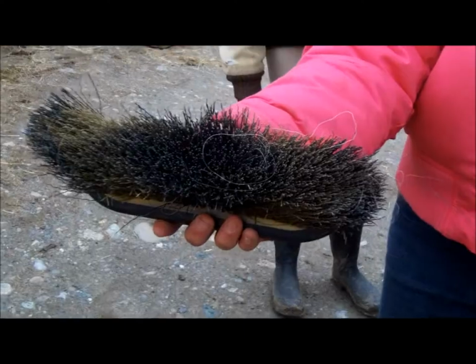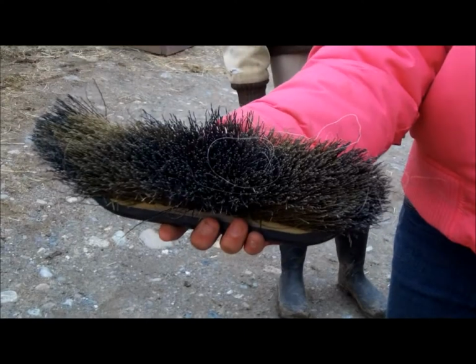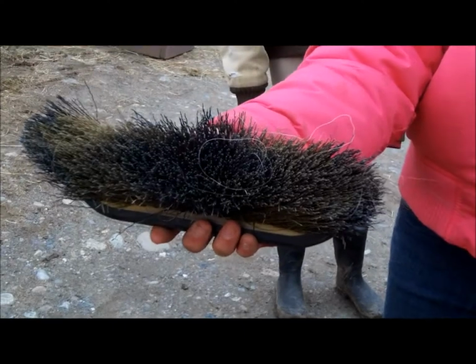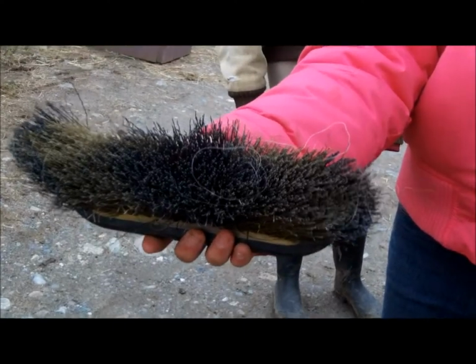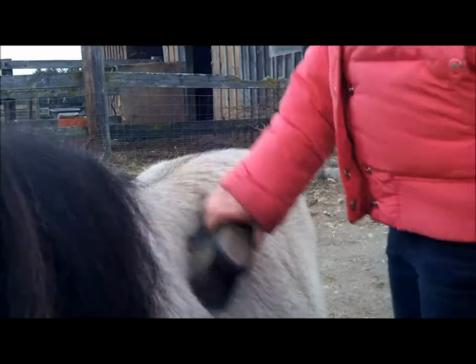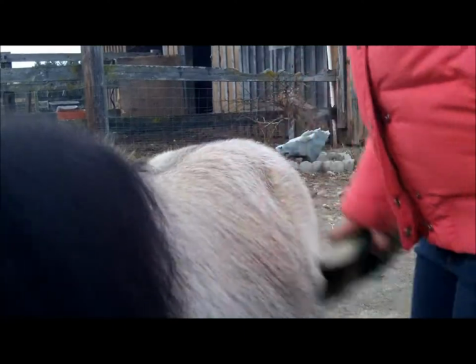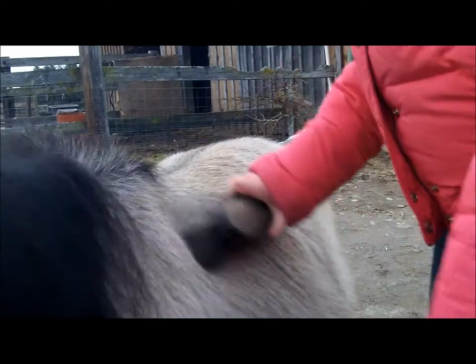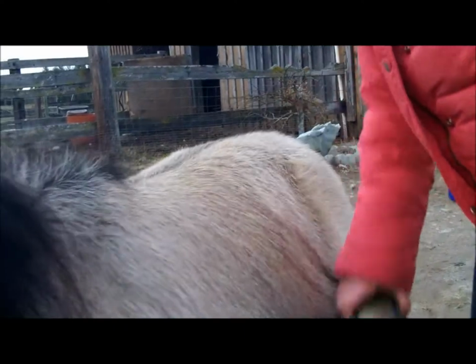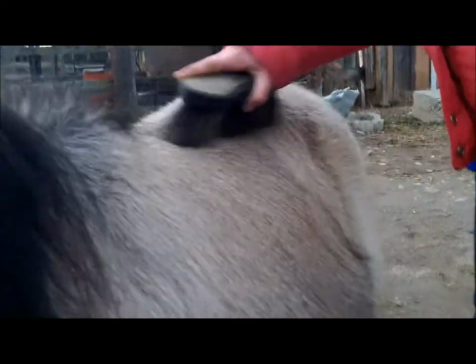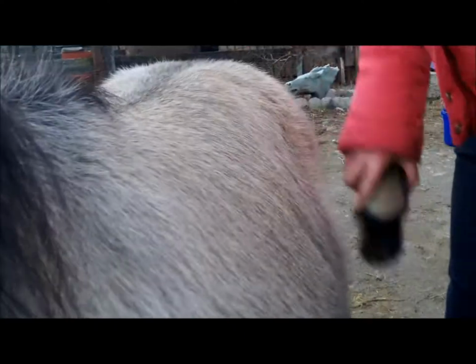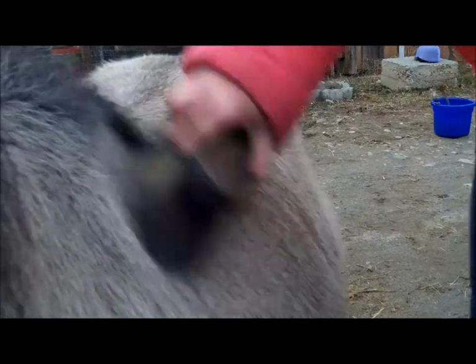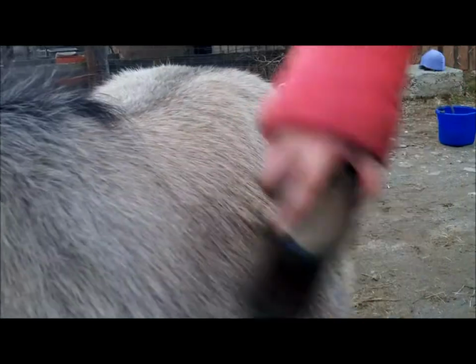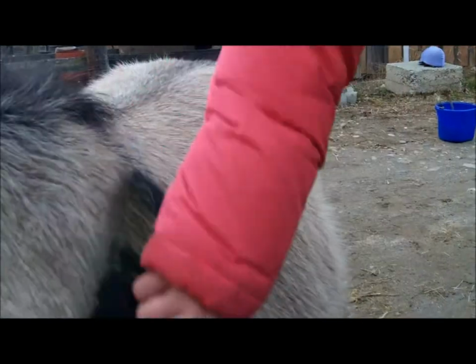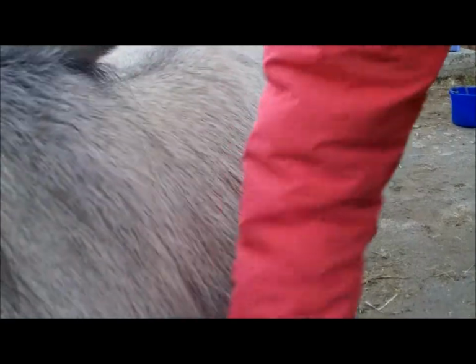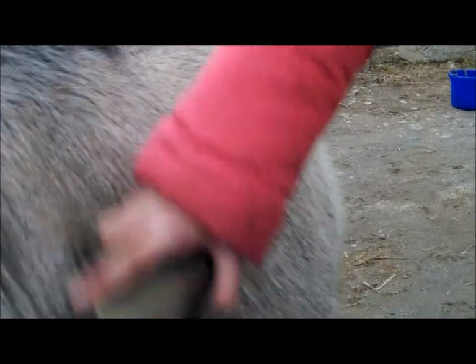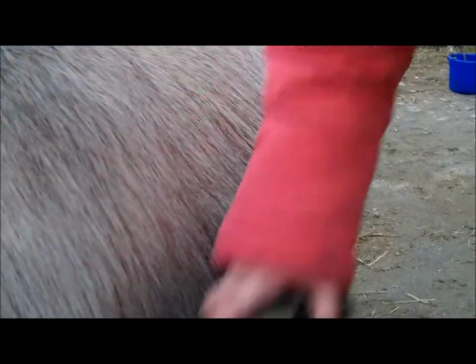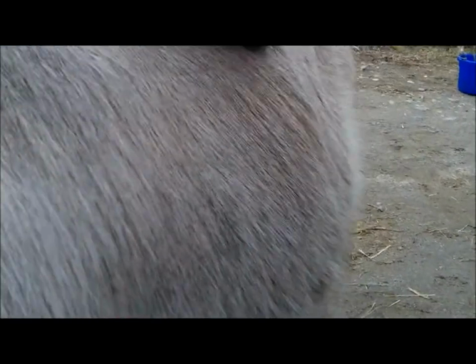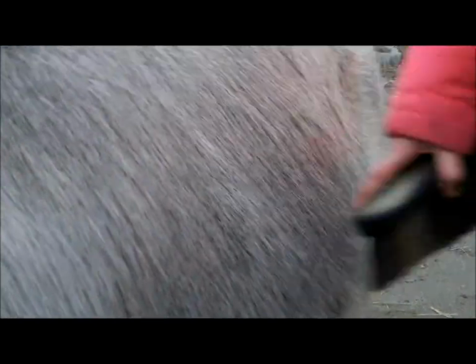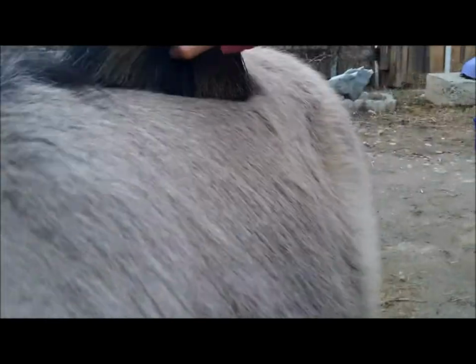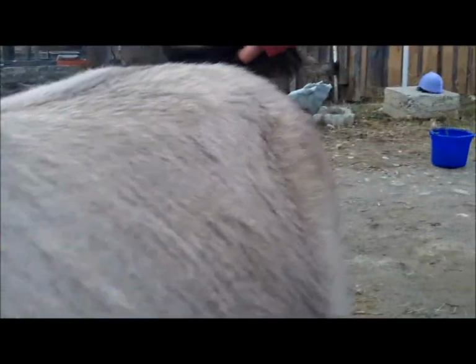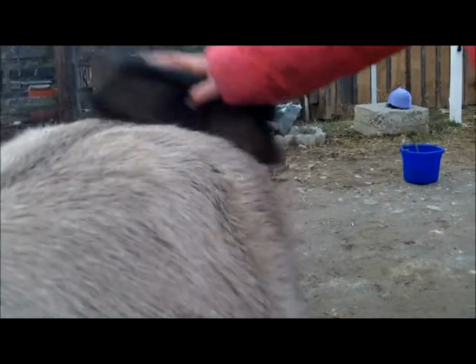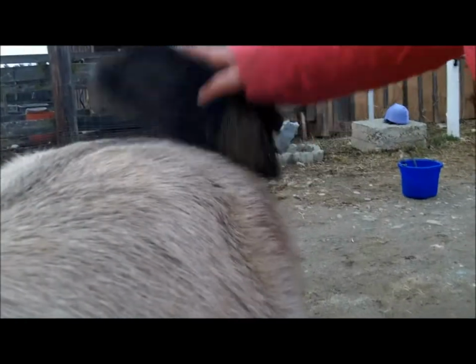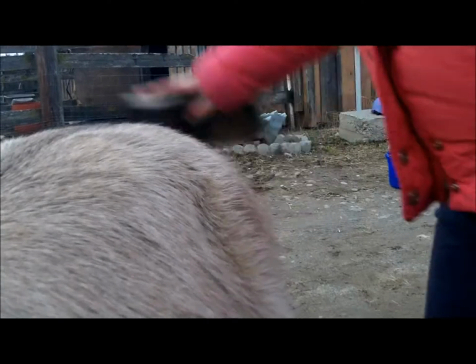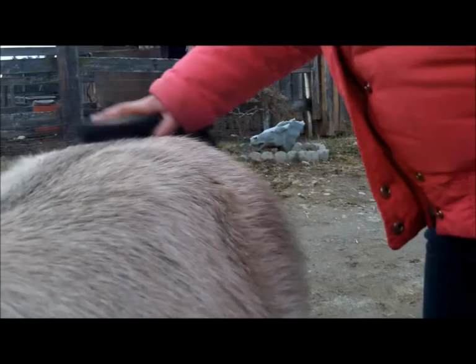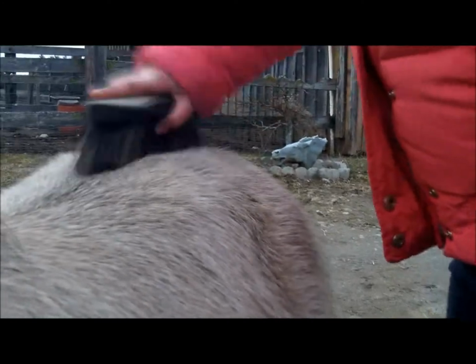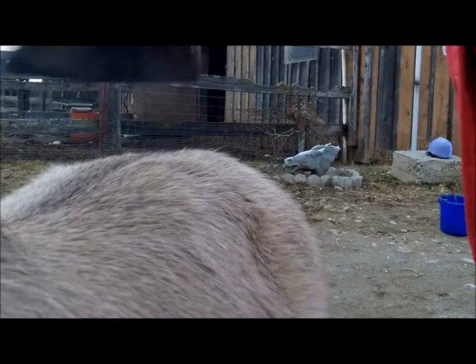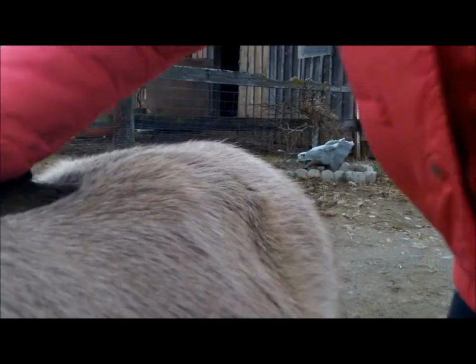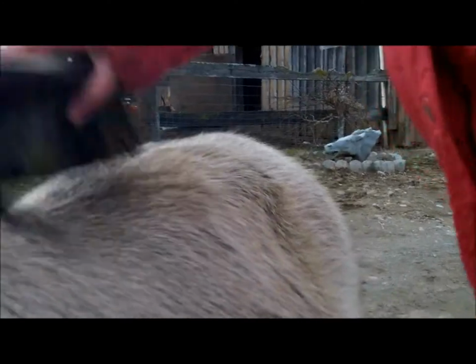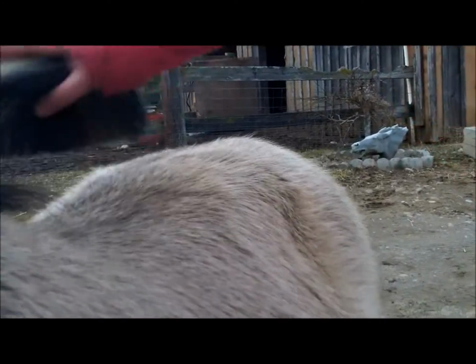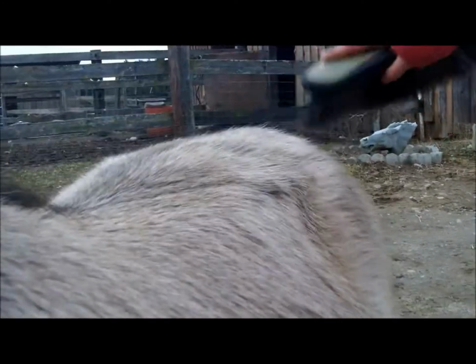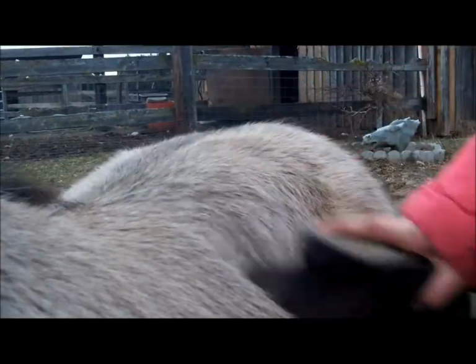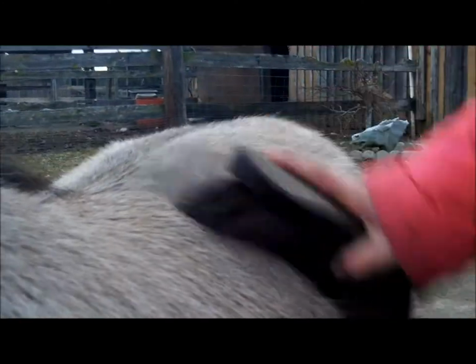This is the hard brush. The next brush you want to use is called the hard brush. The hard brush is the brush you want to use after the curry — it gets all the dead hair and dirt off from when you curried. You should go with the direction of the hair to get all of it off, and try to avoid the face.